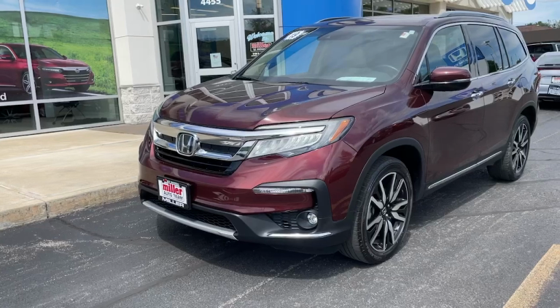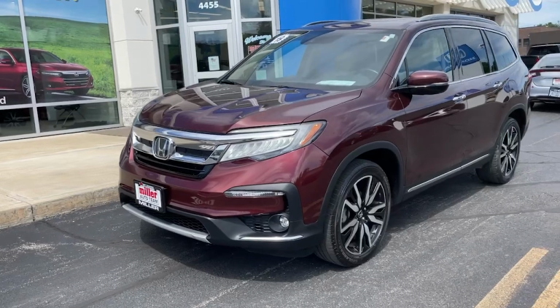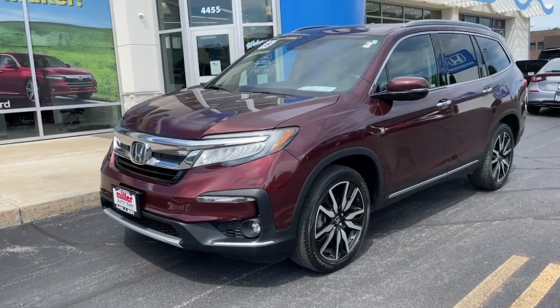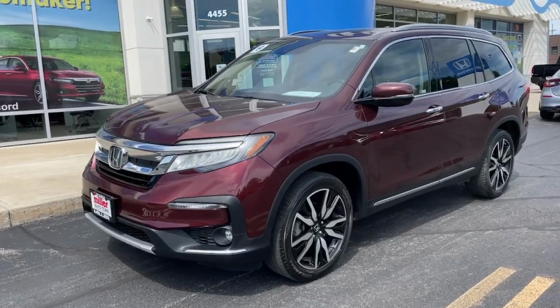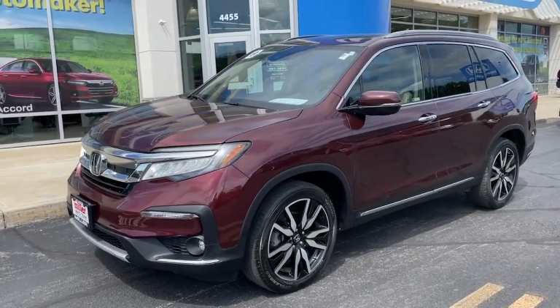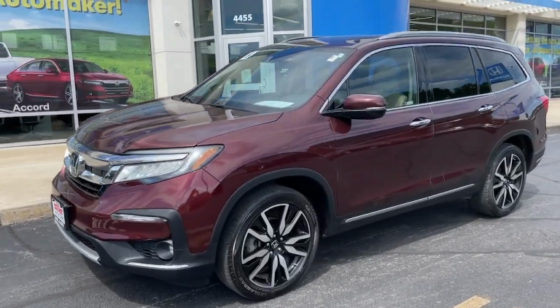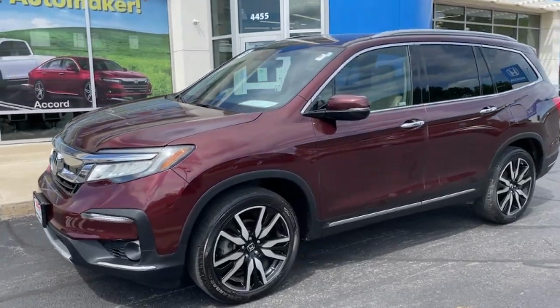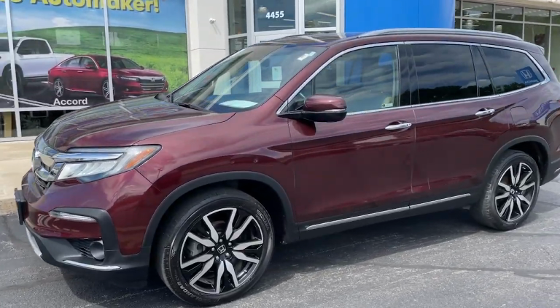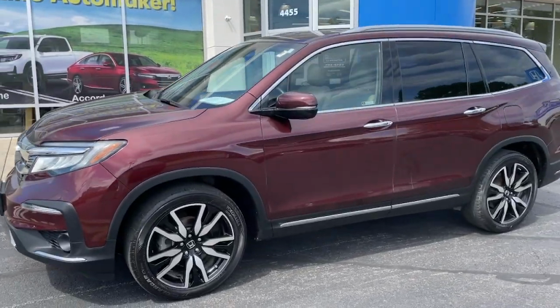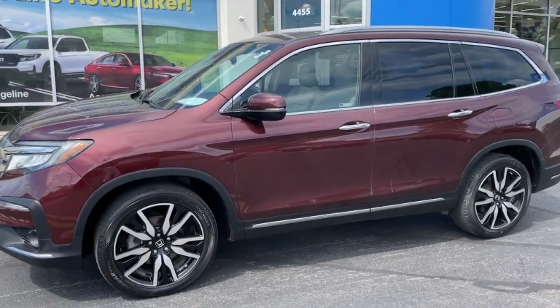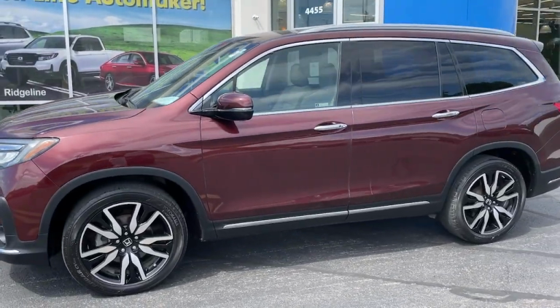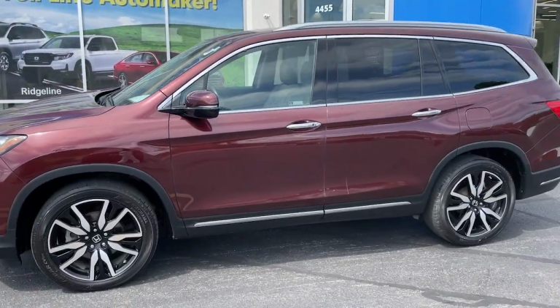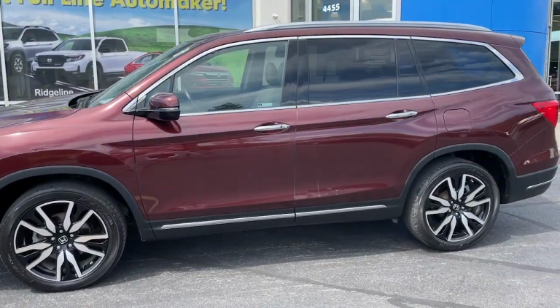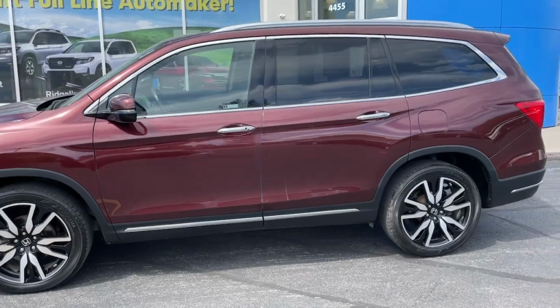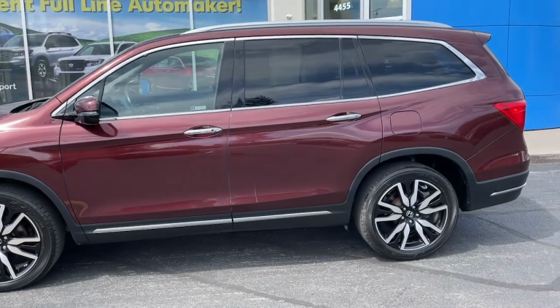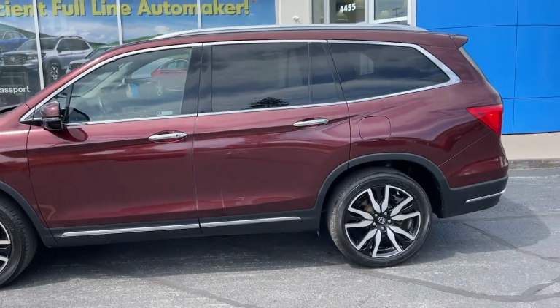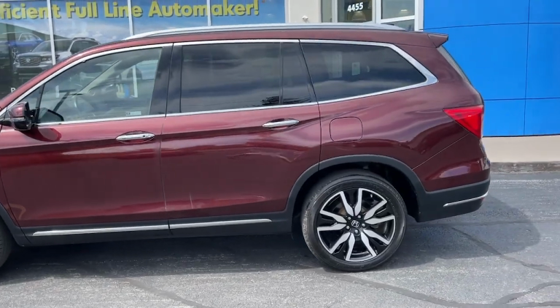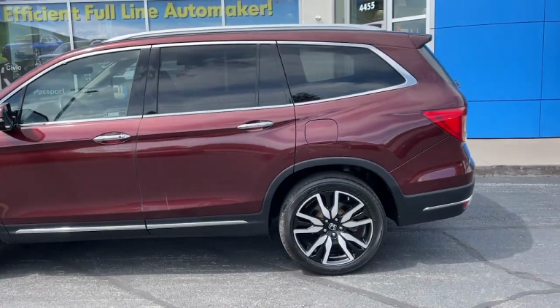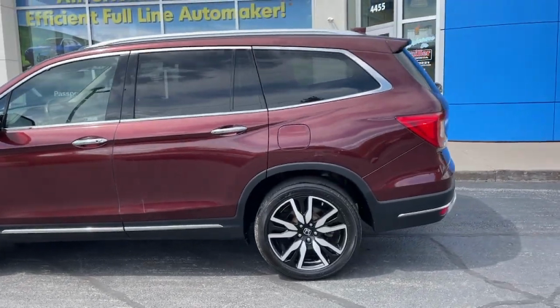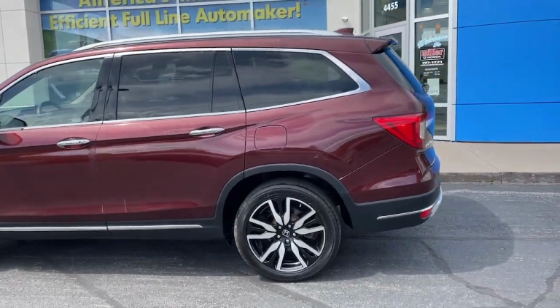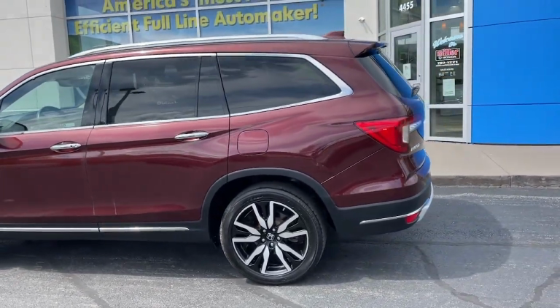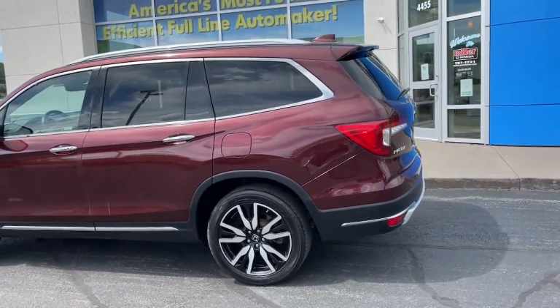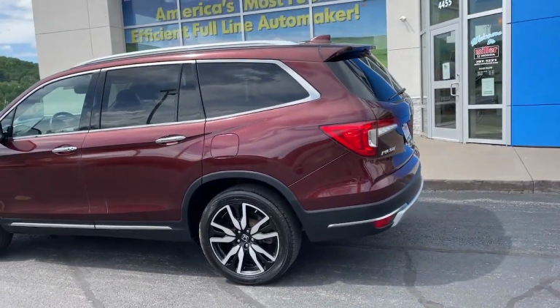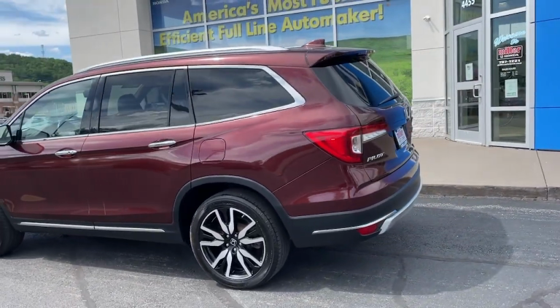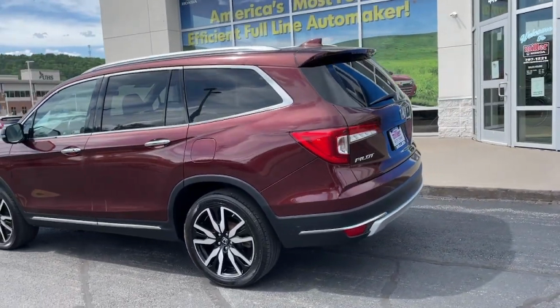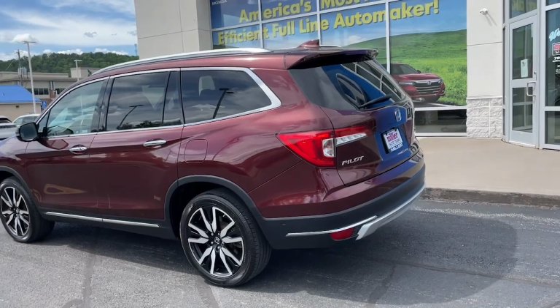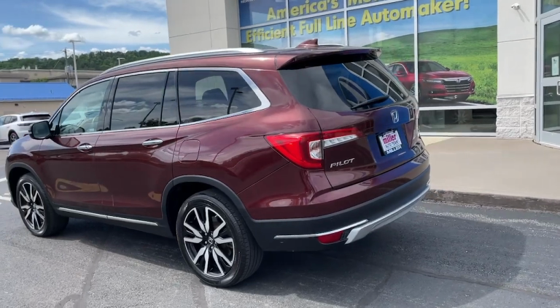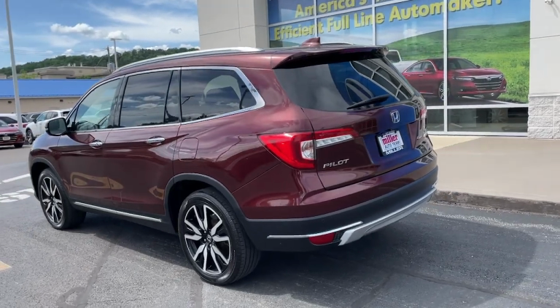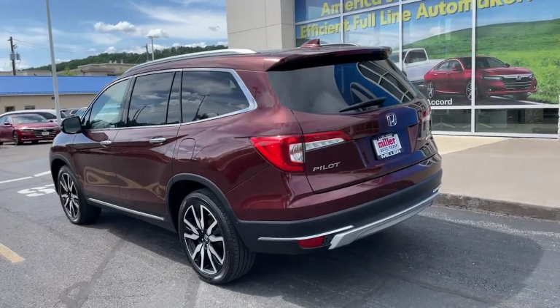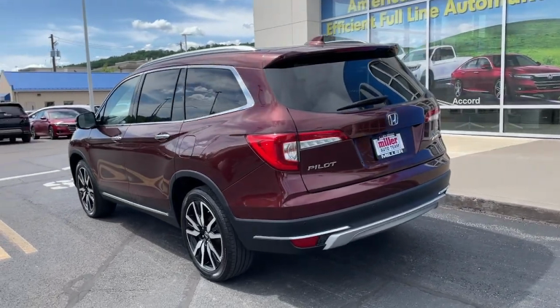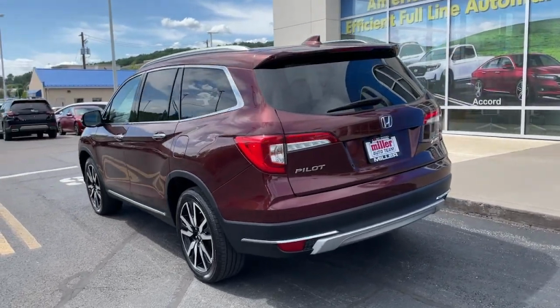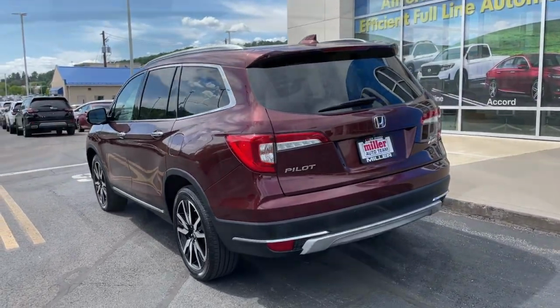This could be the car for you: the 2019 Honda Pilot. This vehicle is an outstanding buy with fewer than 35,000 miles on the odometer. Take a closer look at this super capable Pilot.